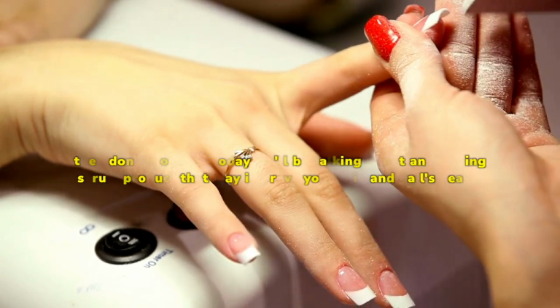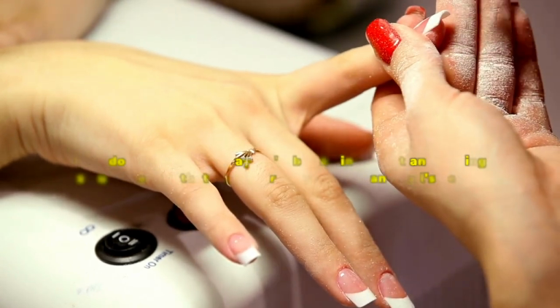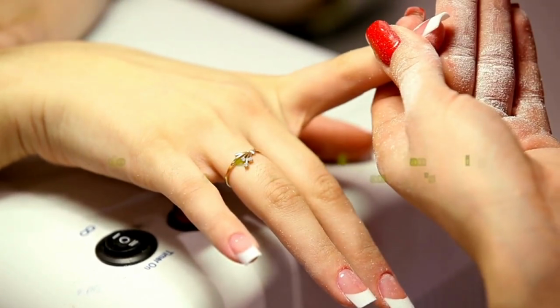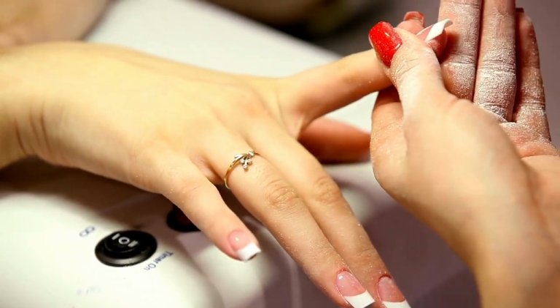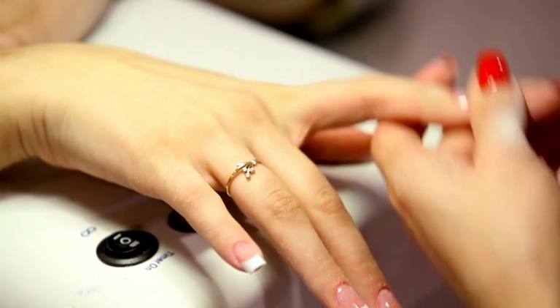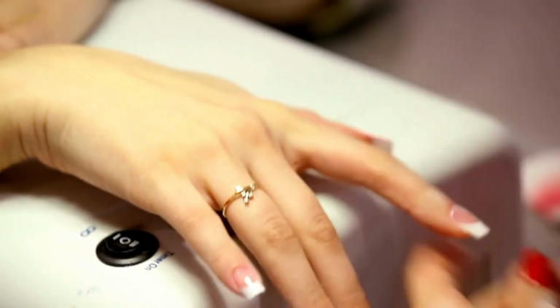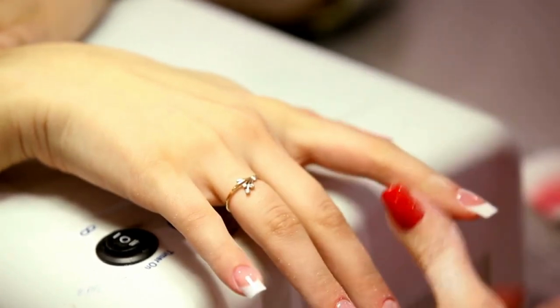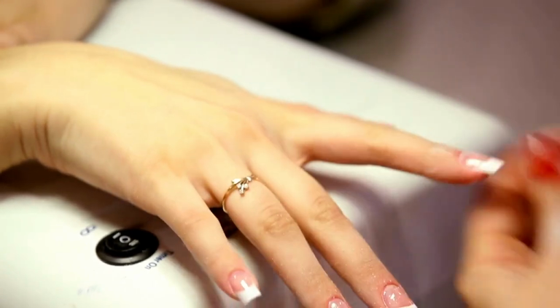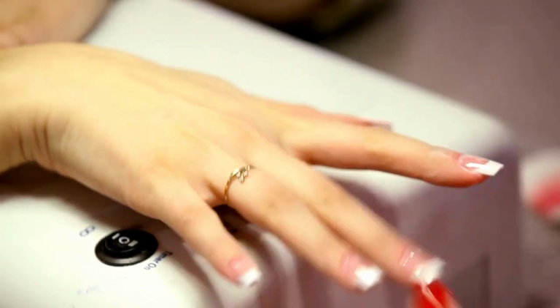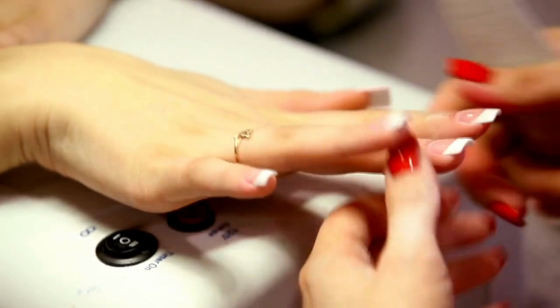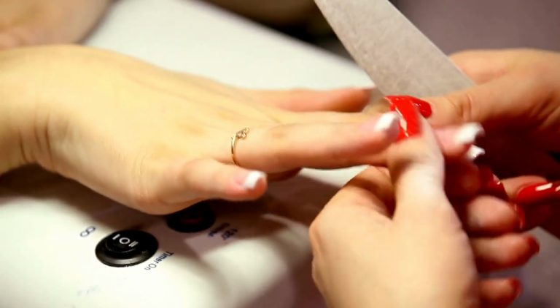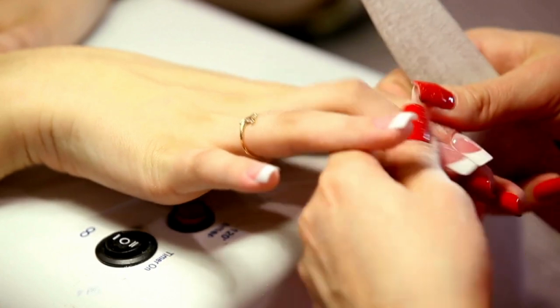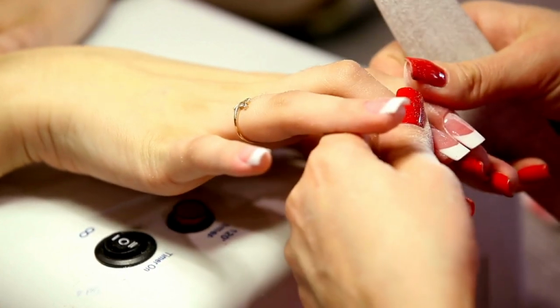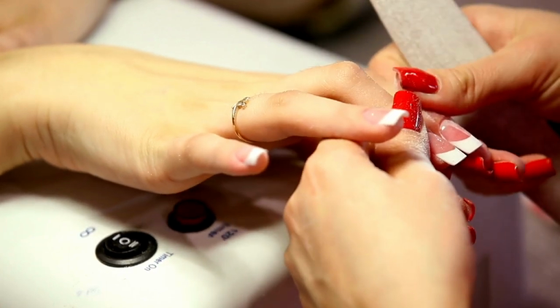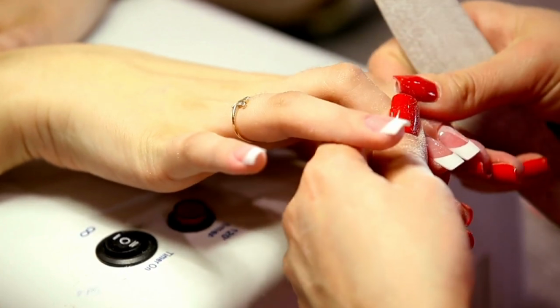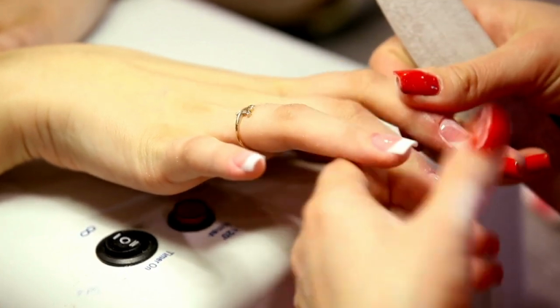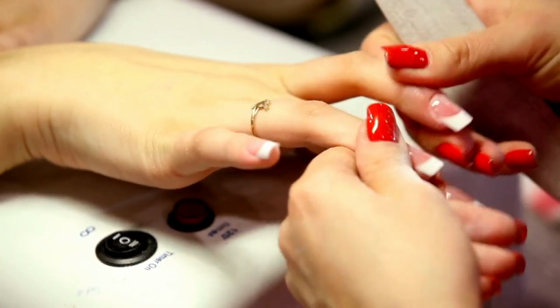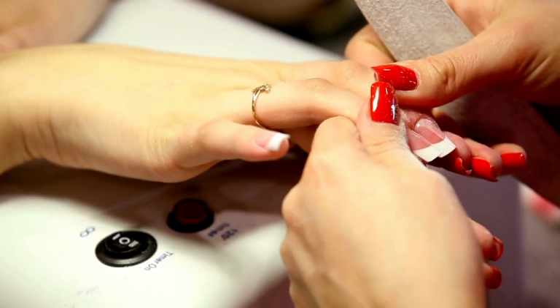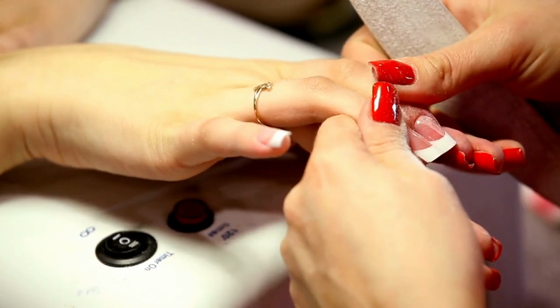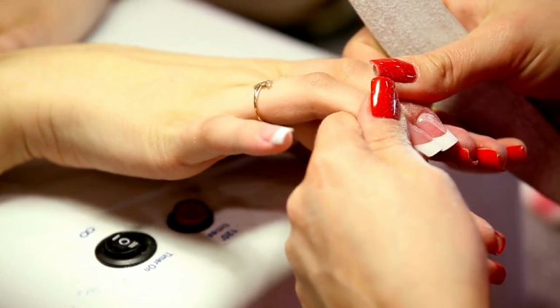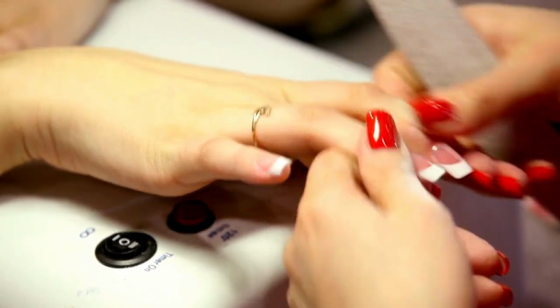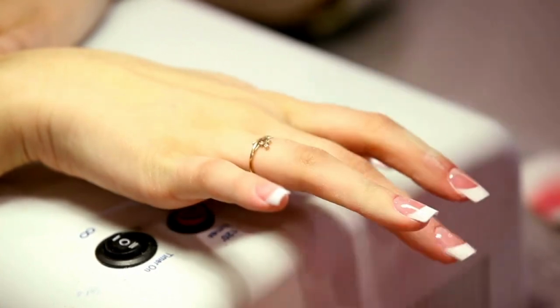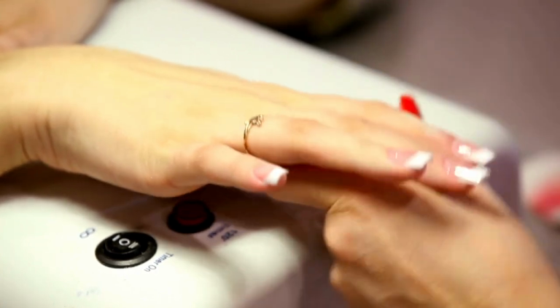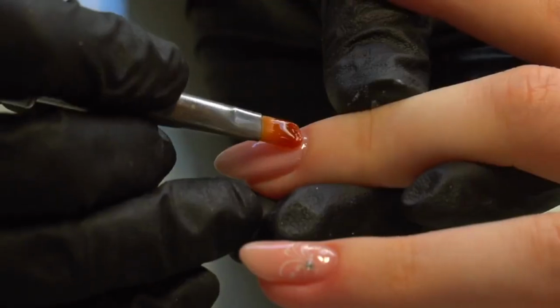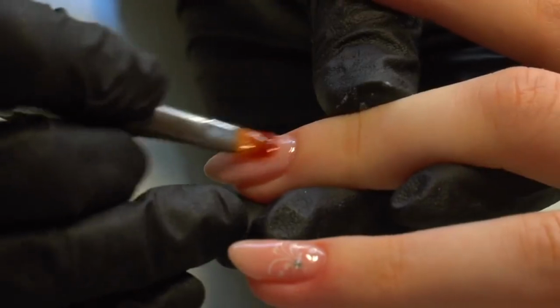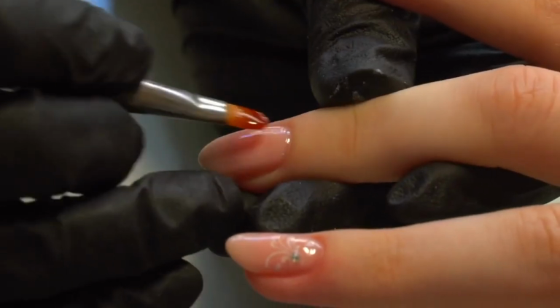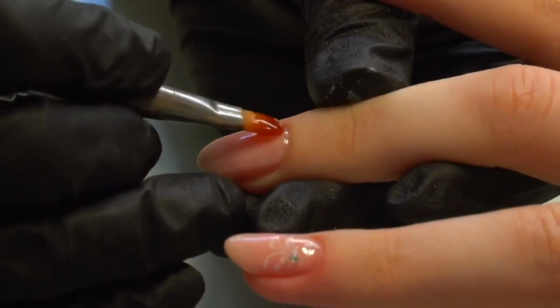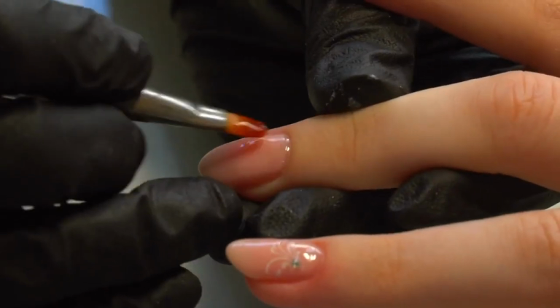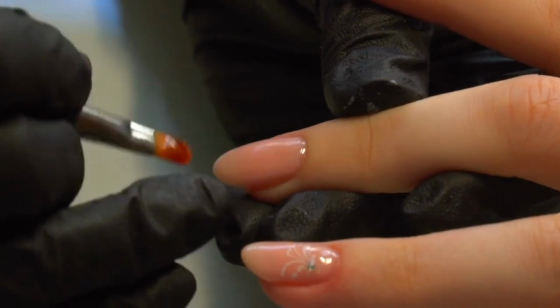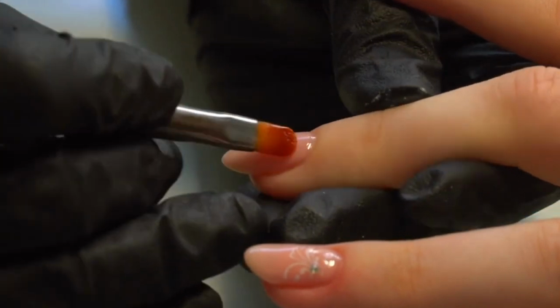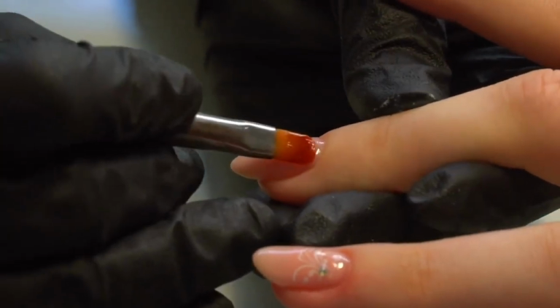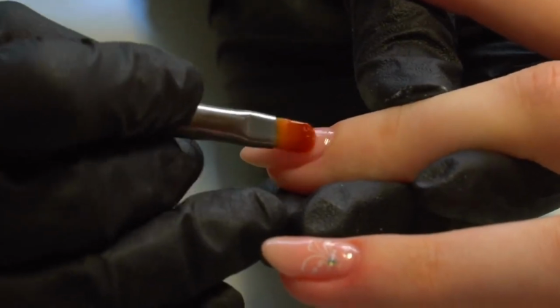We are talking about MetaNail Complex Liquid Drop, which may give you stronger nails and radiant skin. Now we'll talk about everything you need to know about this serum product before purchasing it.